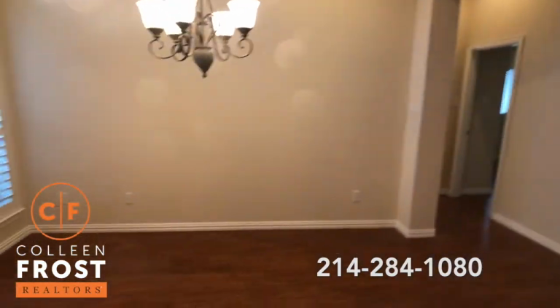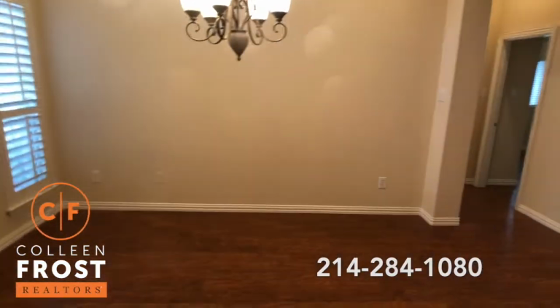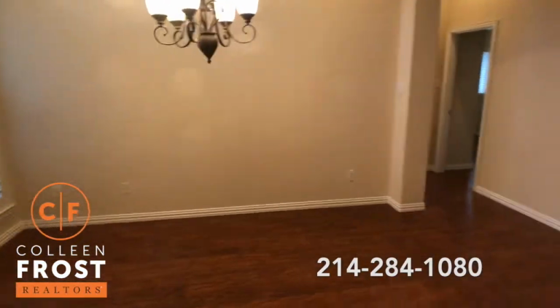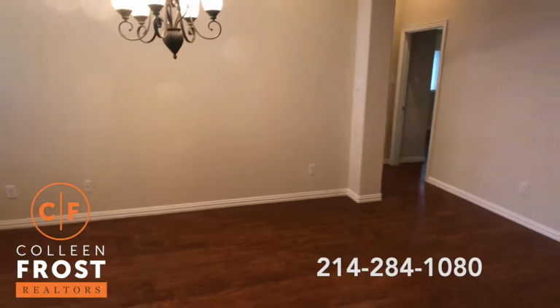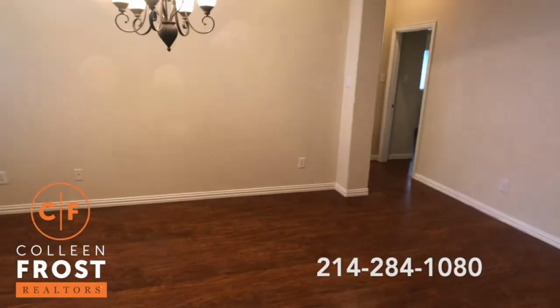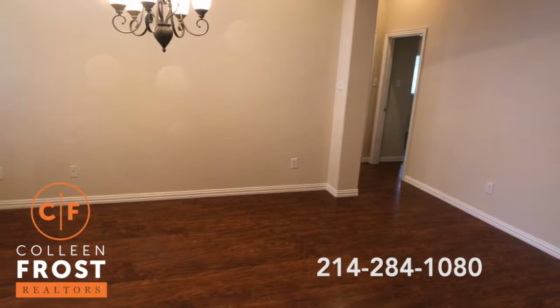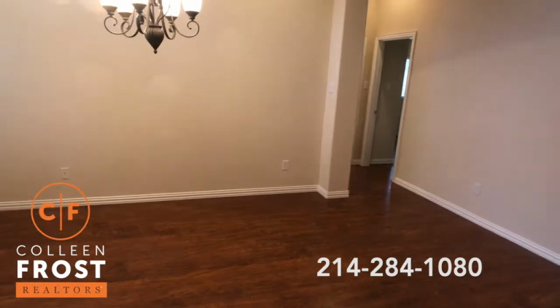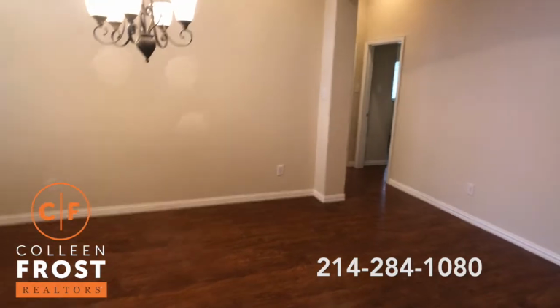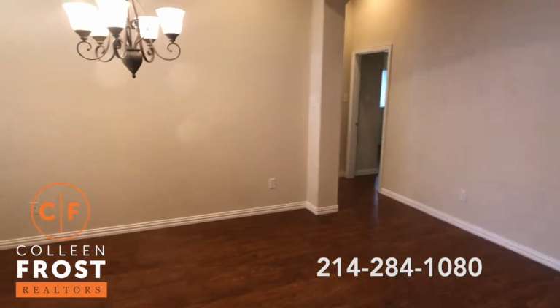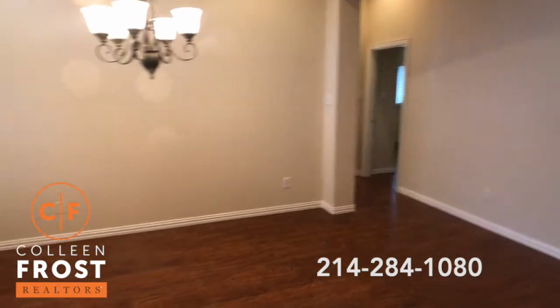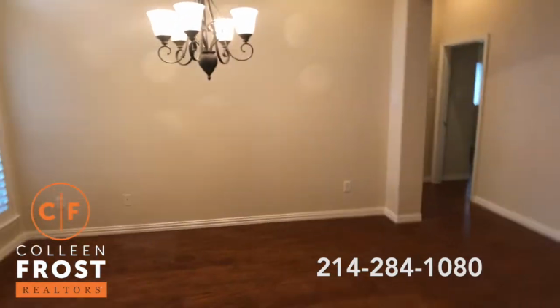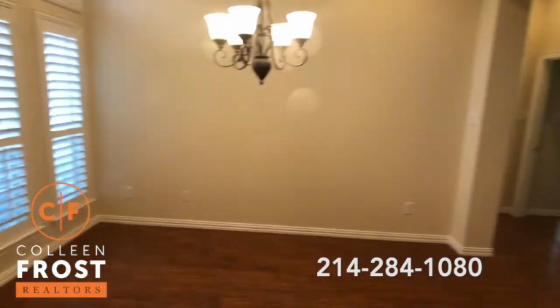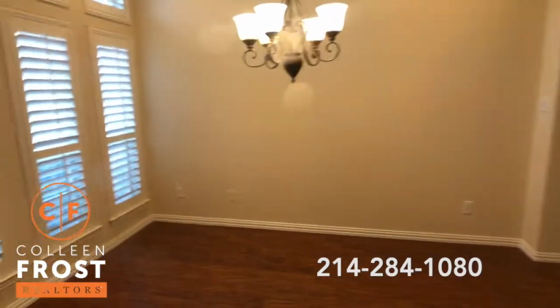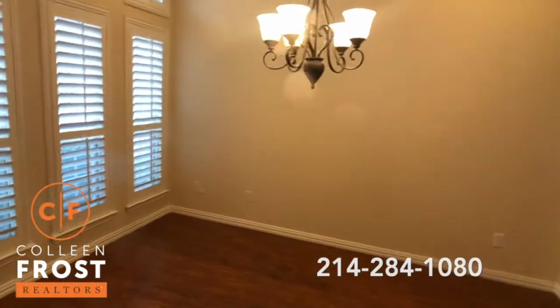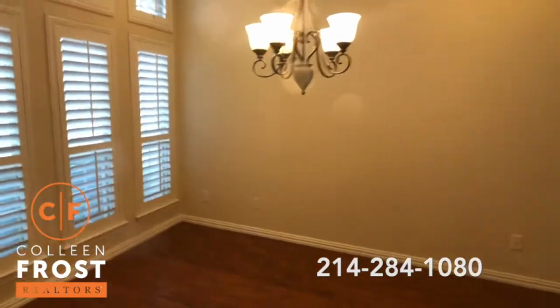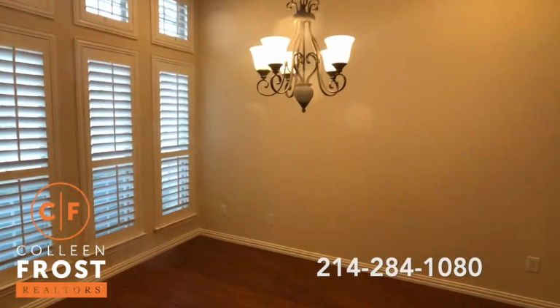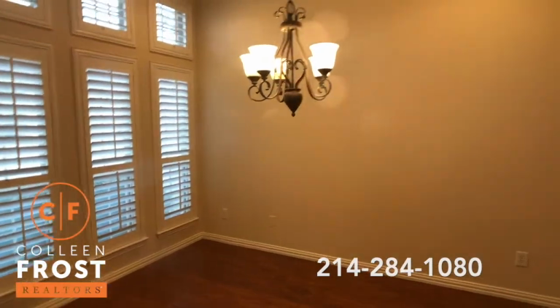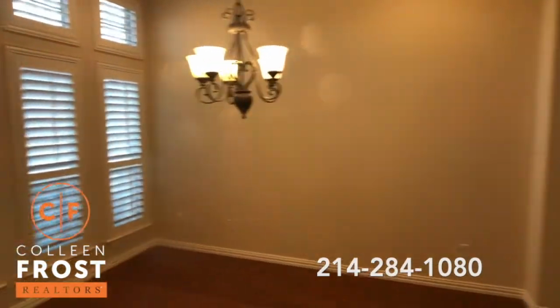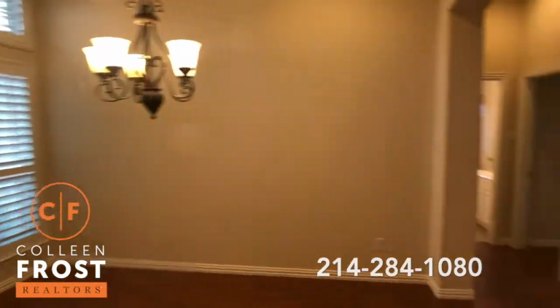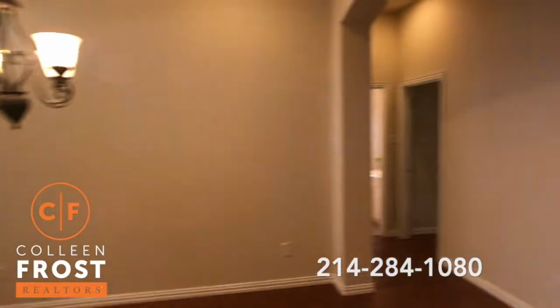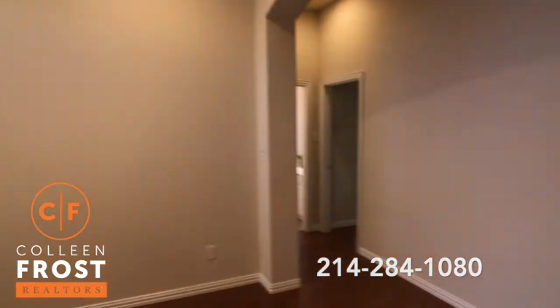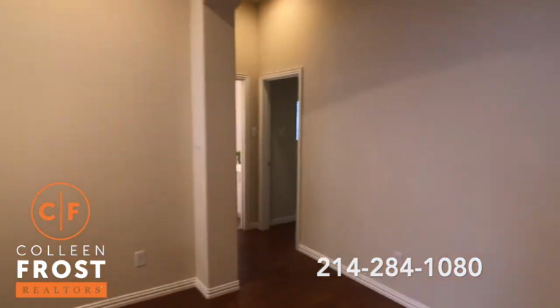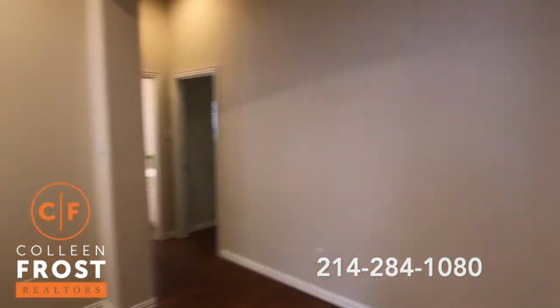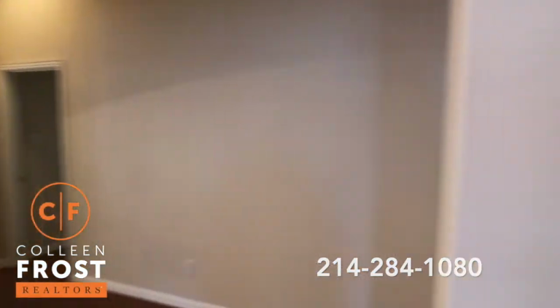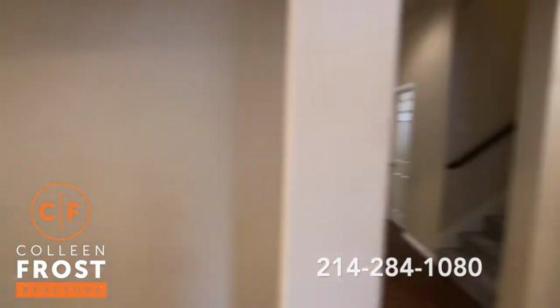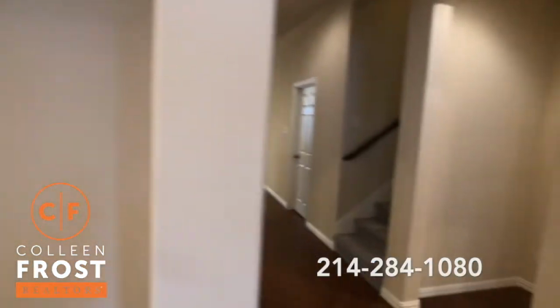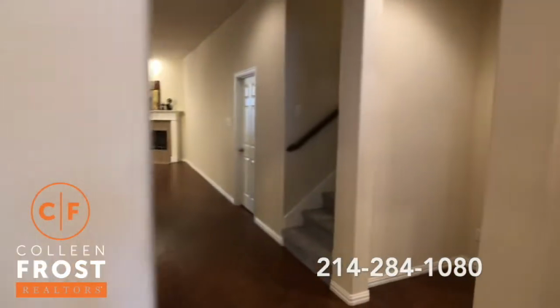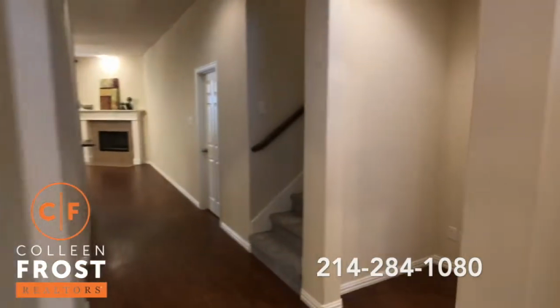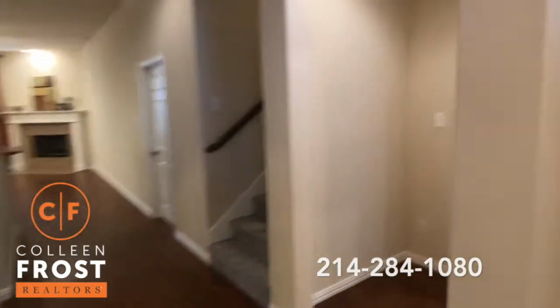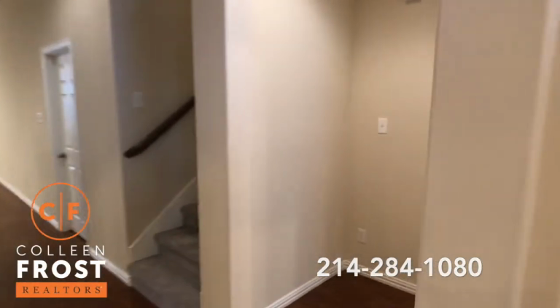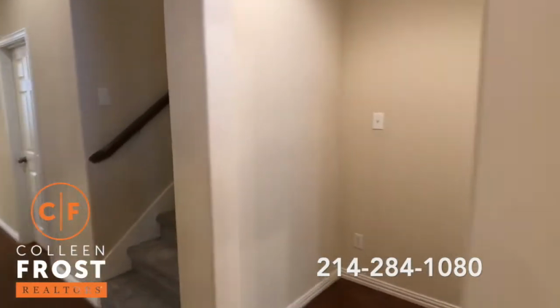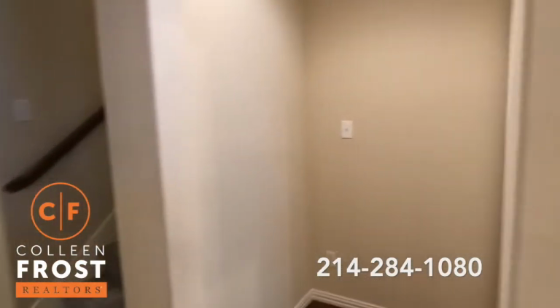This is a one-owner home. It's a Kay Hovnanian — really quality build — and it is move-in ready. These sellers have done everything to get it ready. It is turnkey.